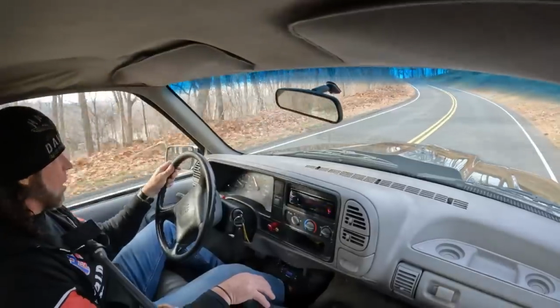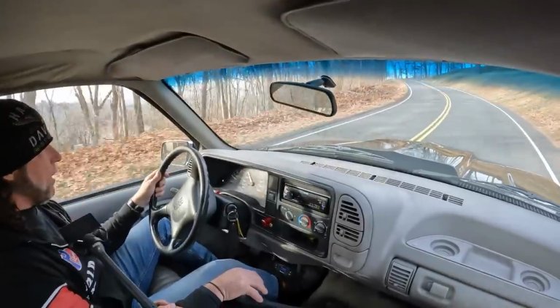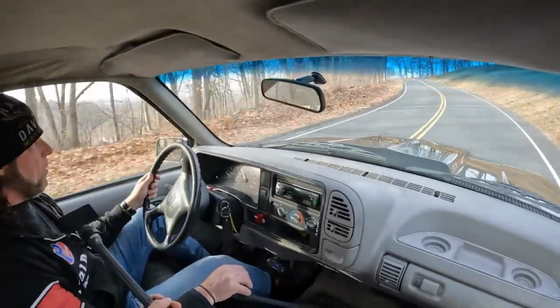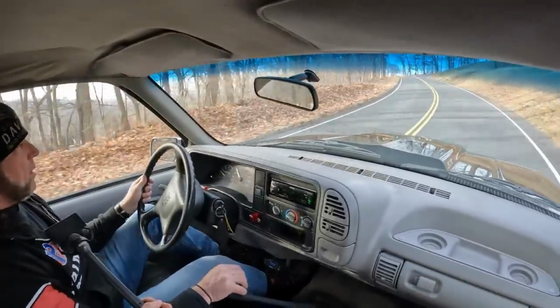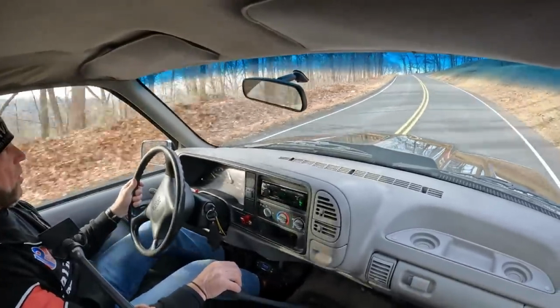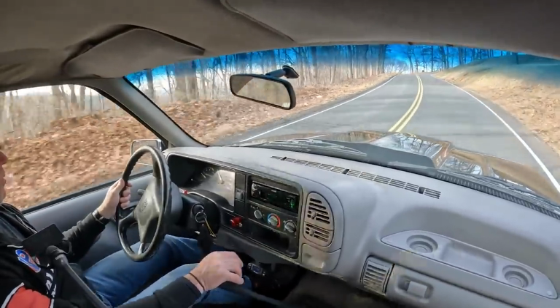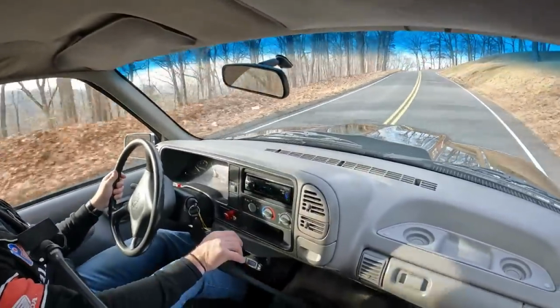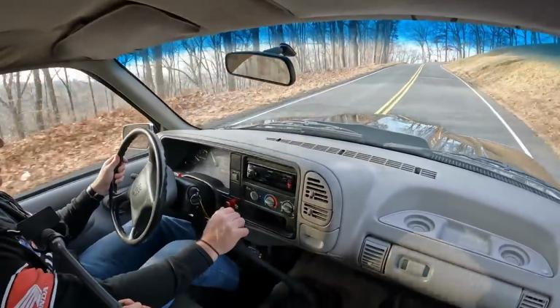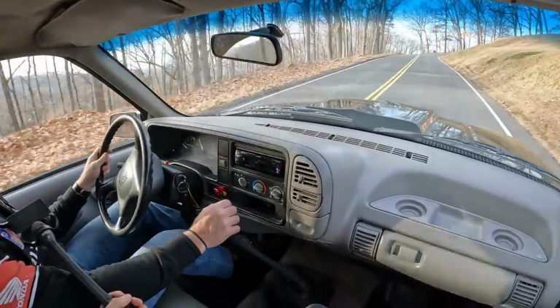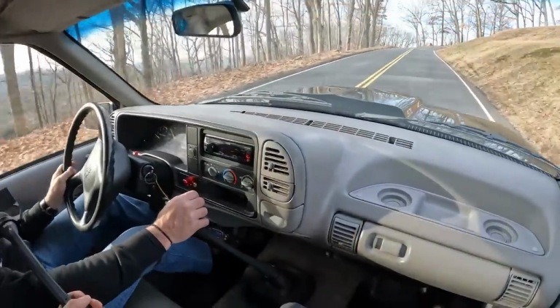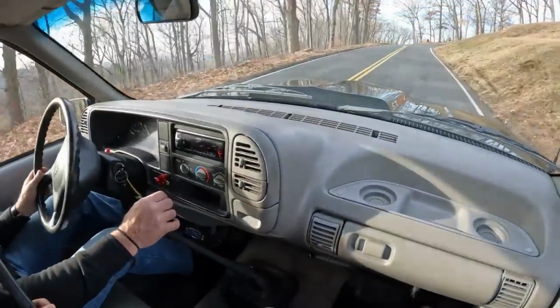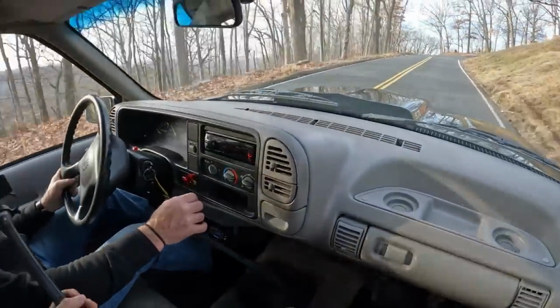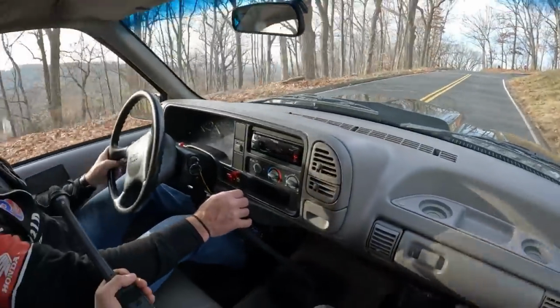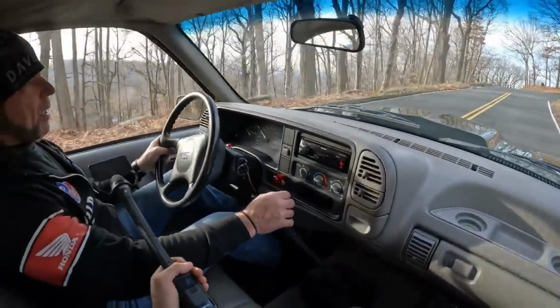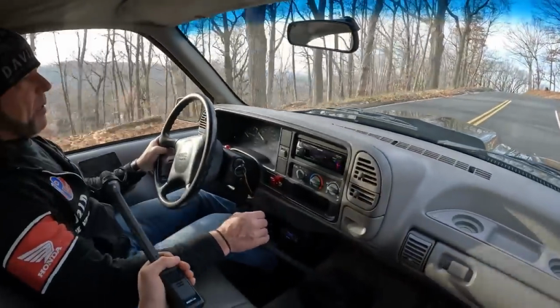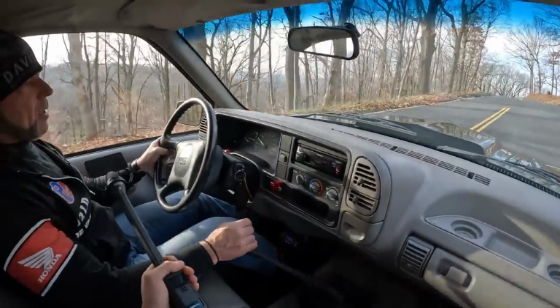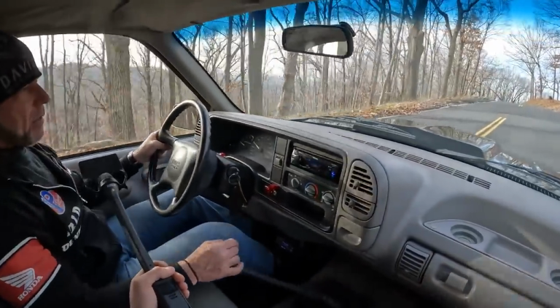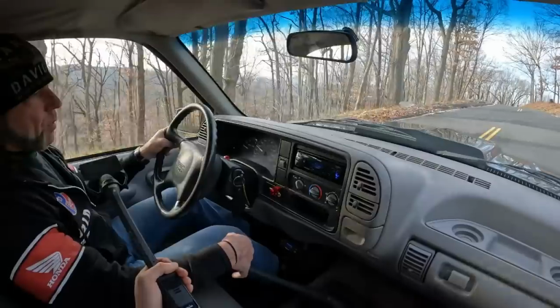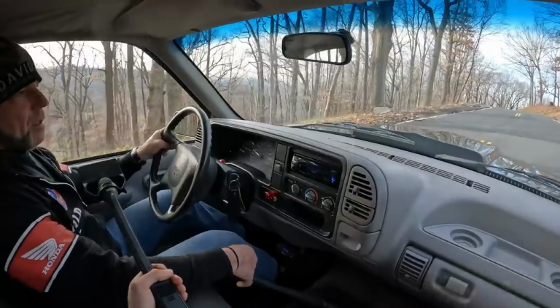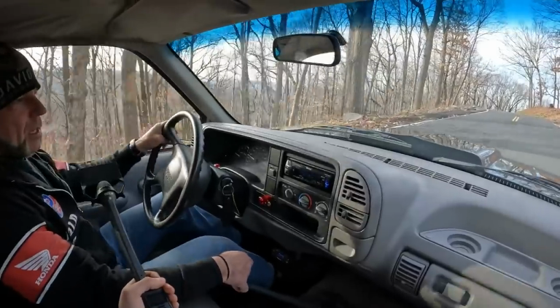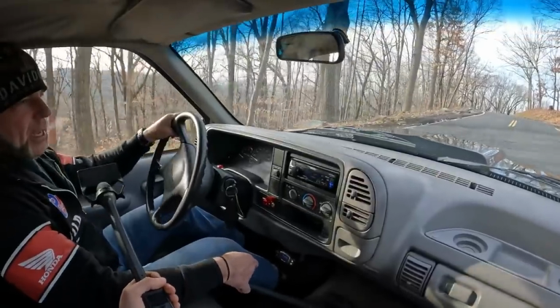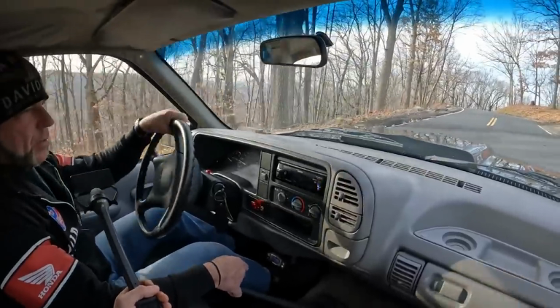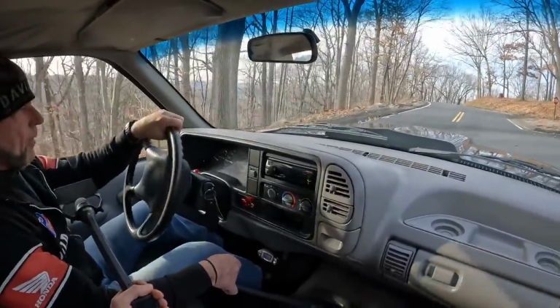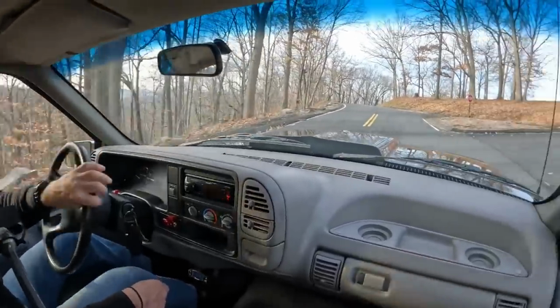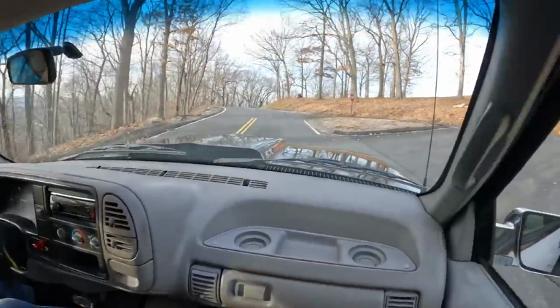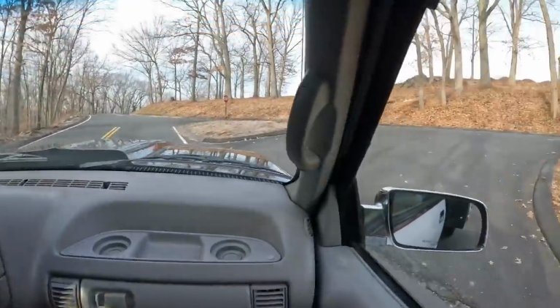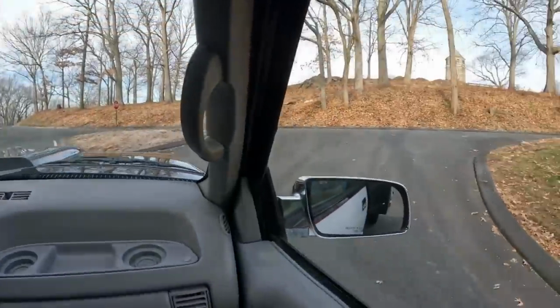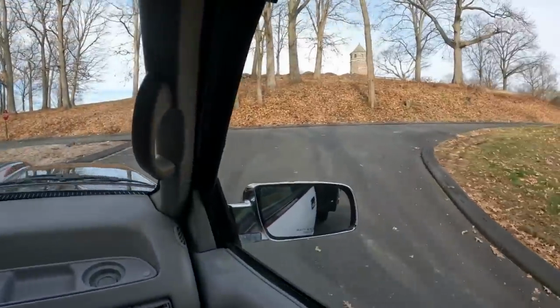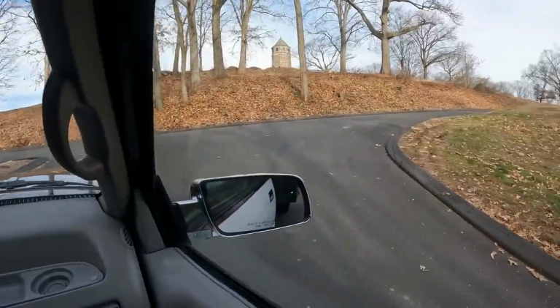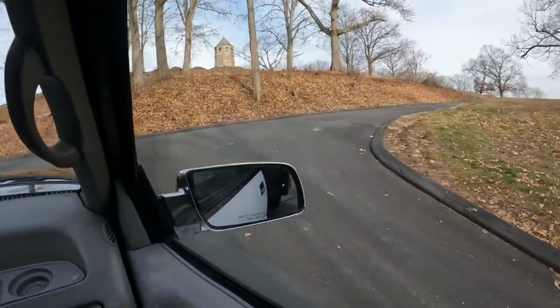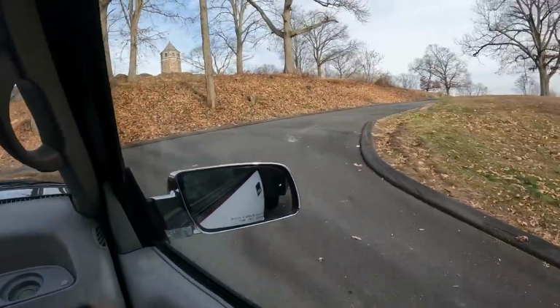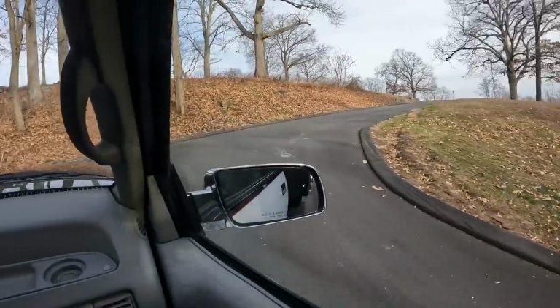So why am I selling it? We're actually purchasing a semi truck — a Kenworth T800 with a 53-foot trailer. If you've been following the channel, you know I just got my license.